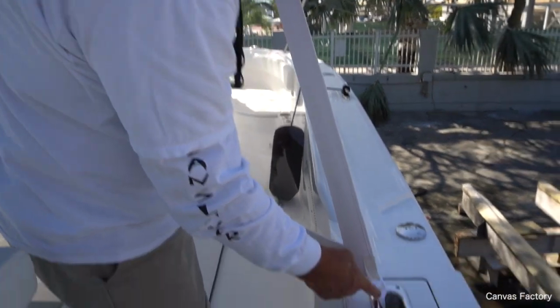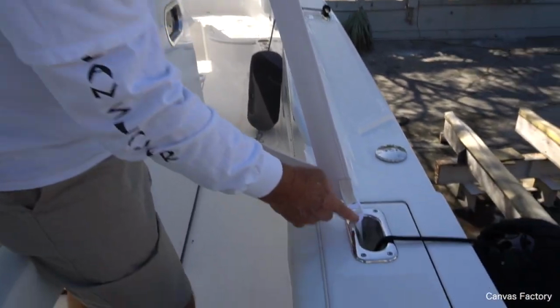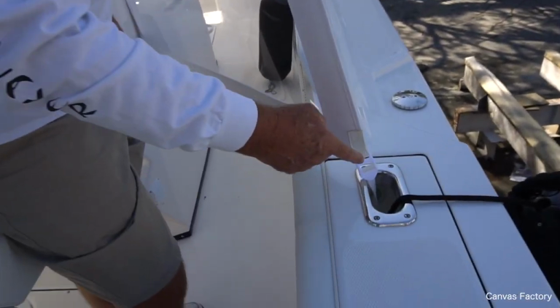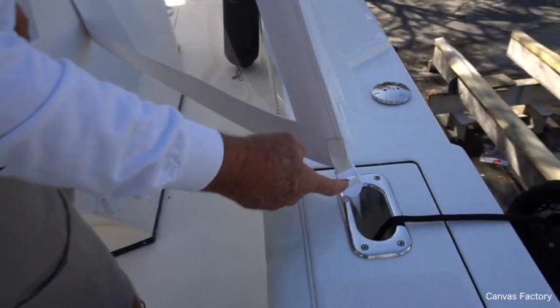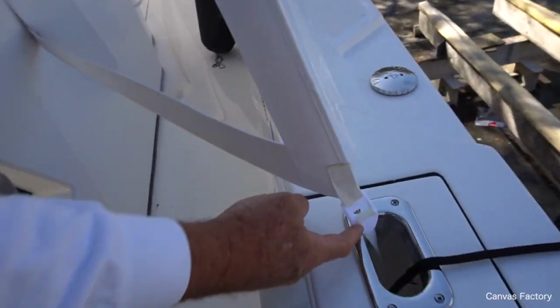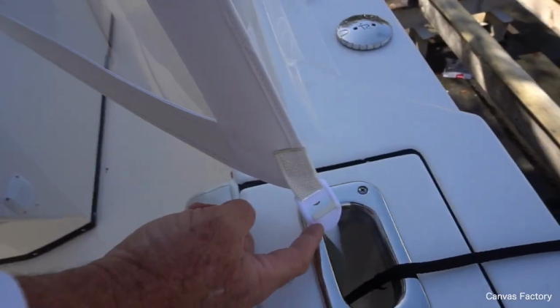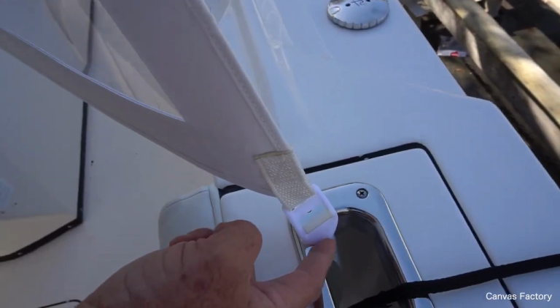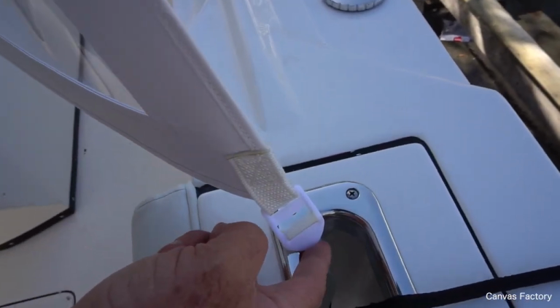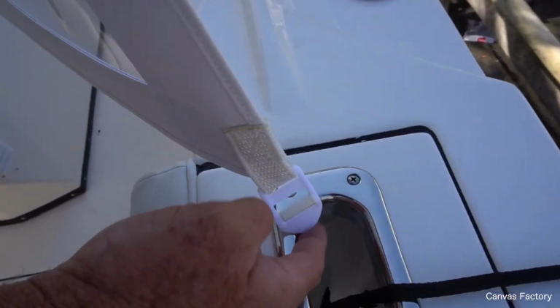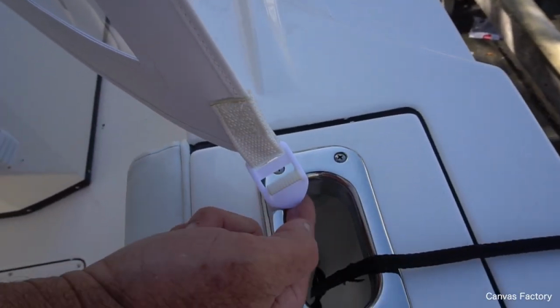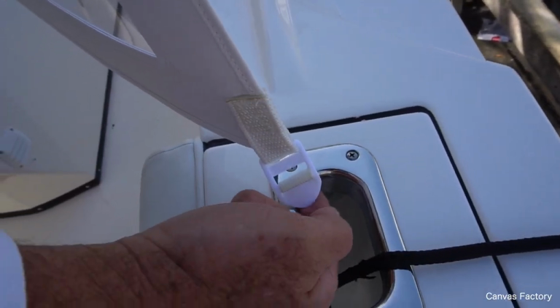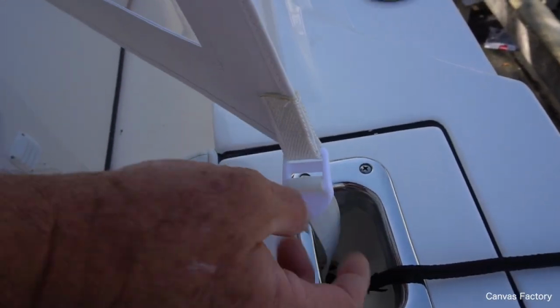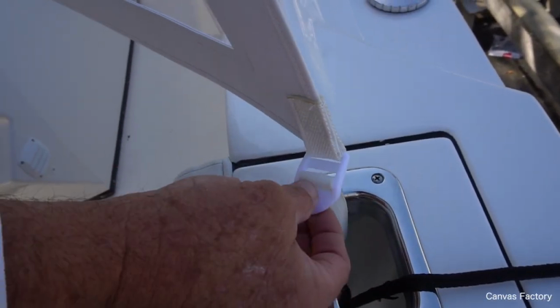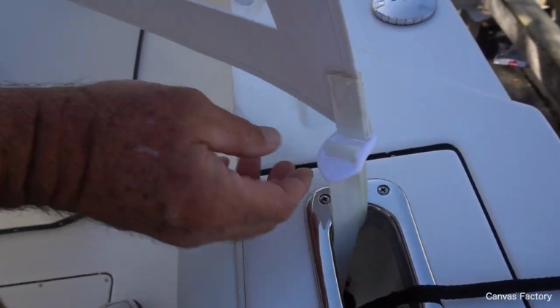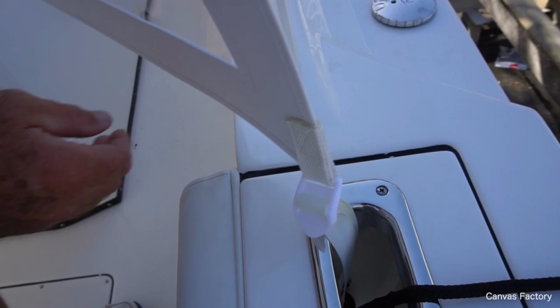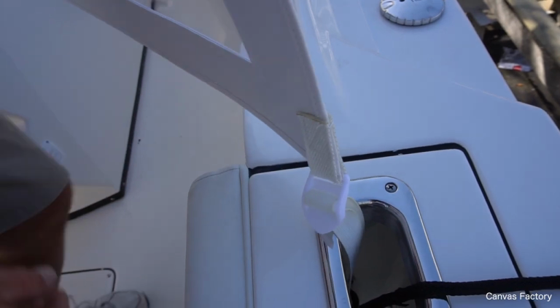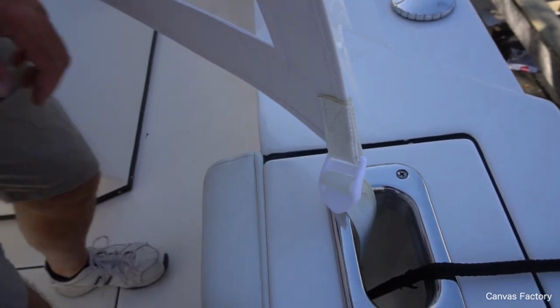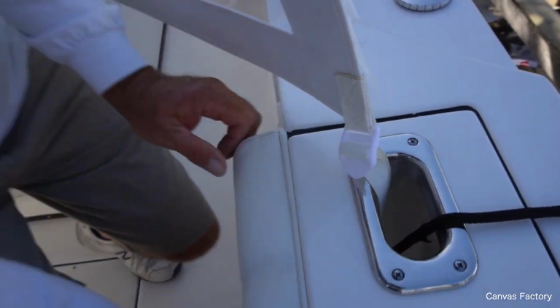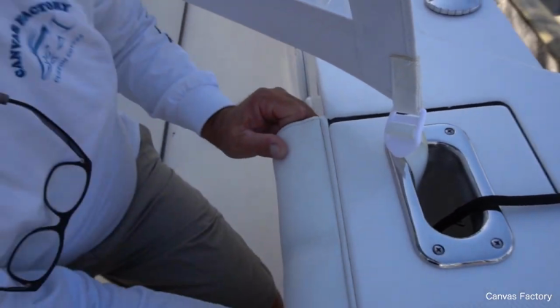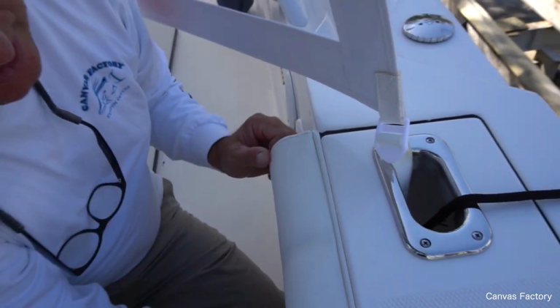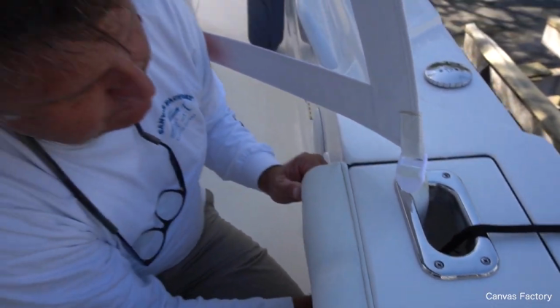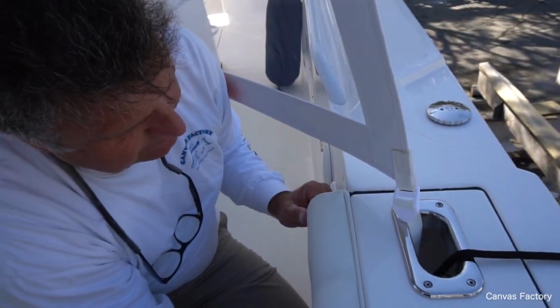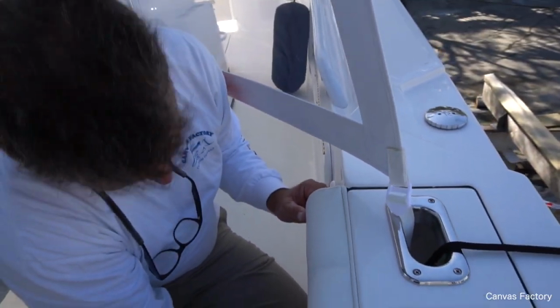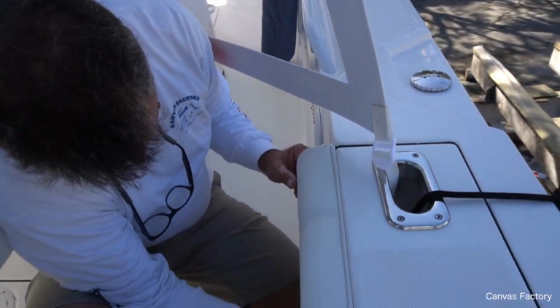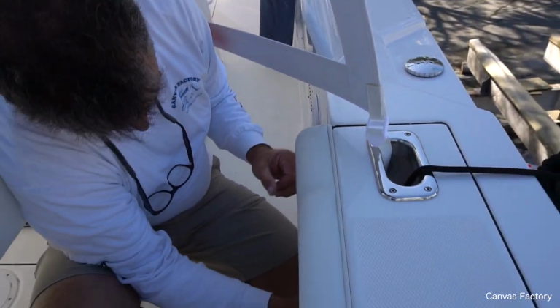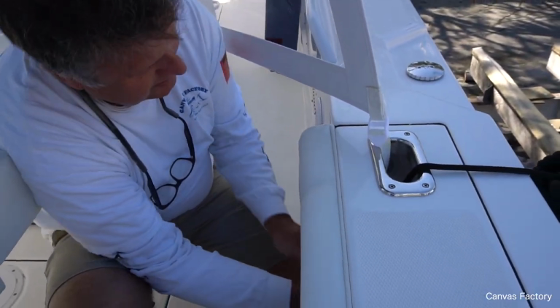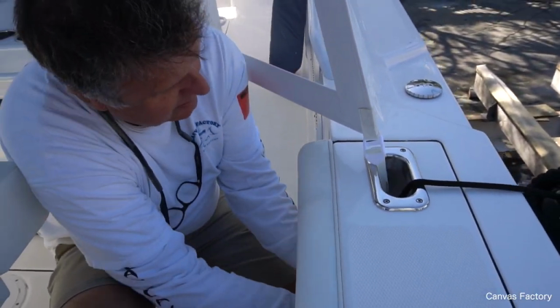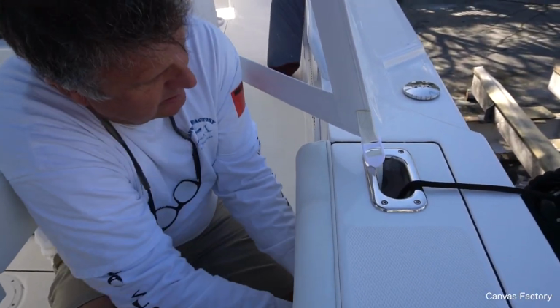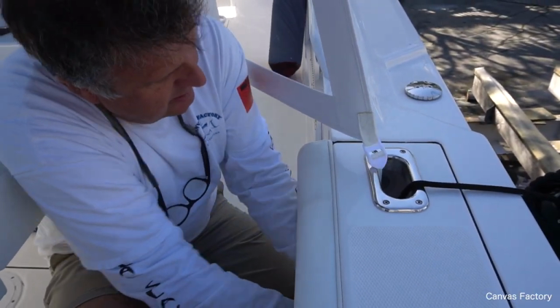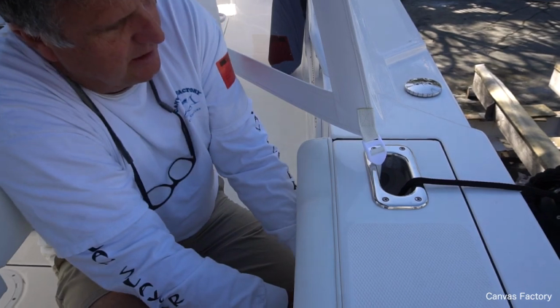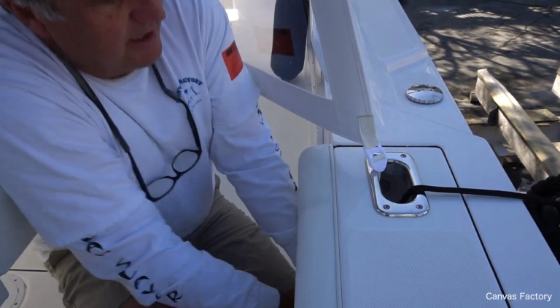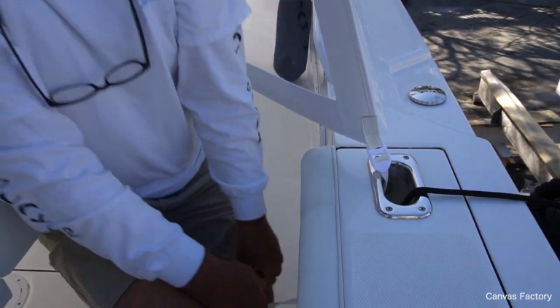When you're done, I put this nifty little clip right here. Watch how easy — you lift this clip and it releases. You pull the strap and it's taut.